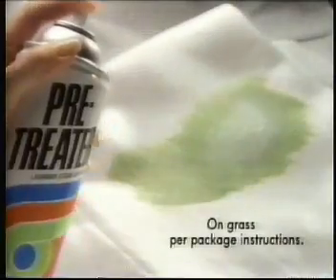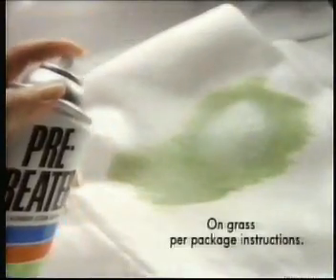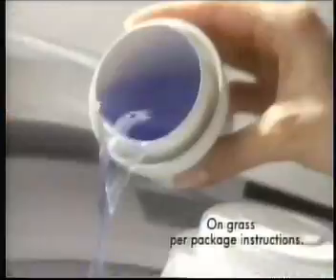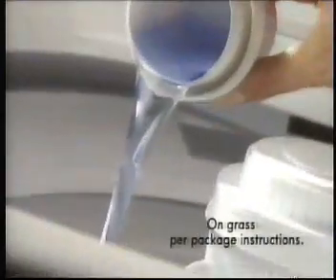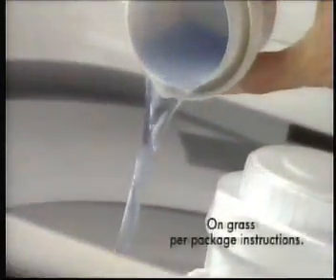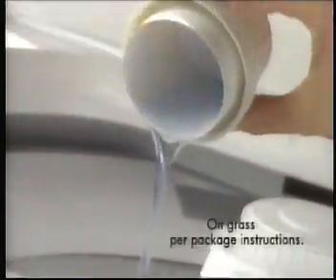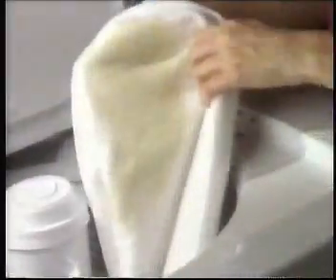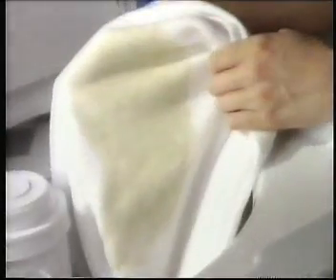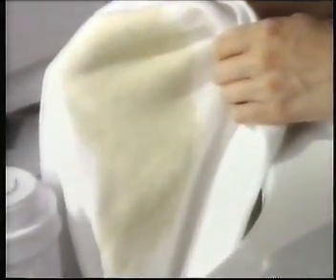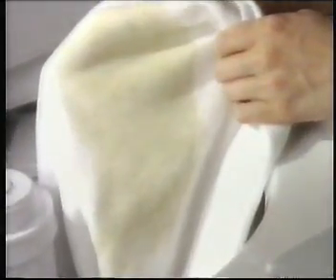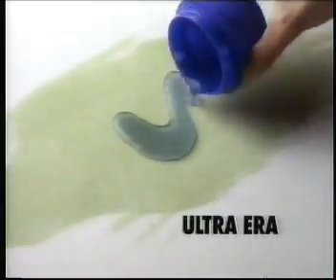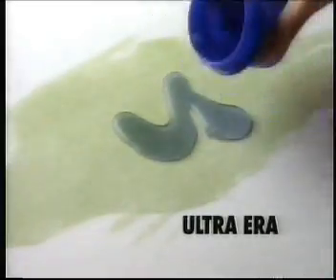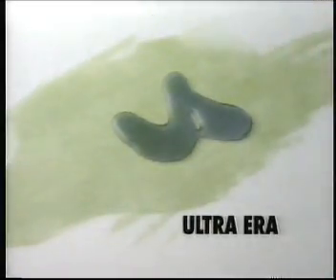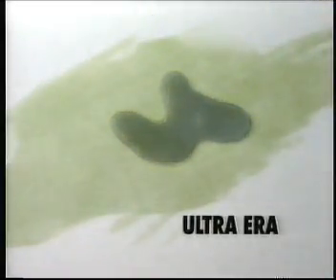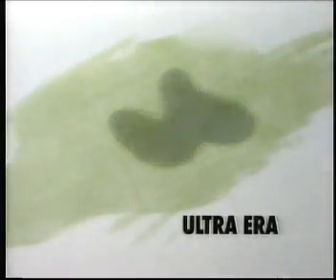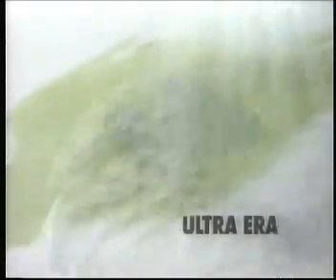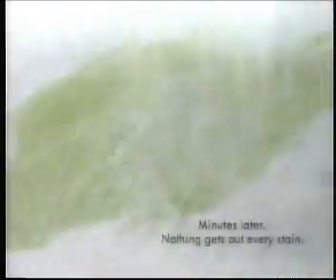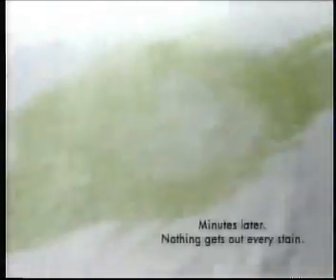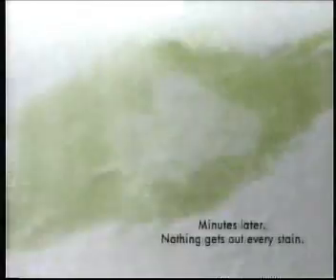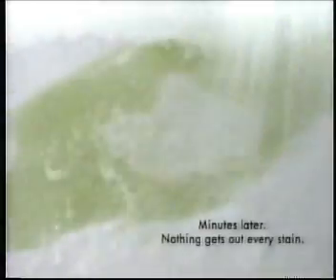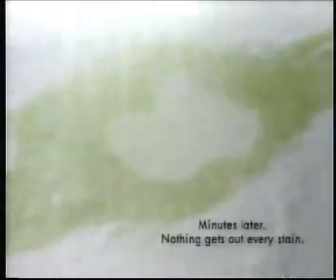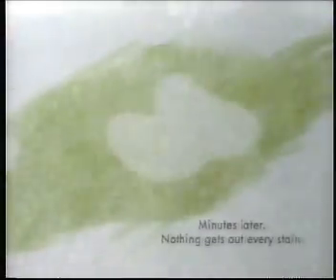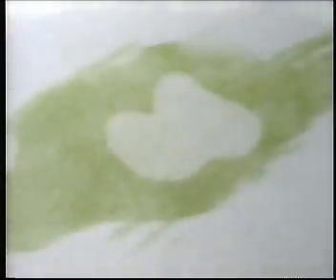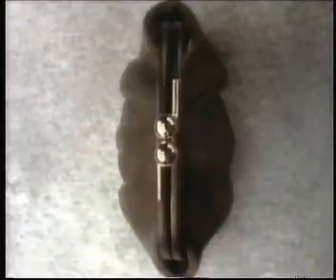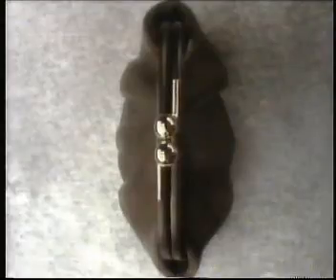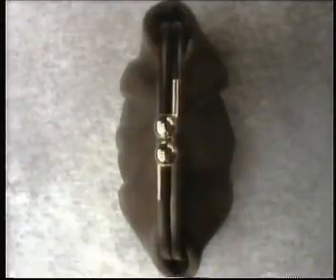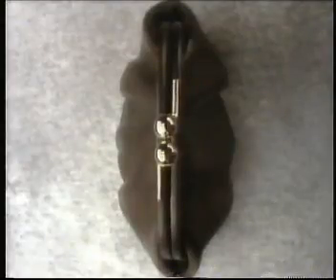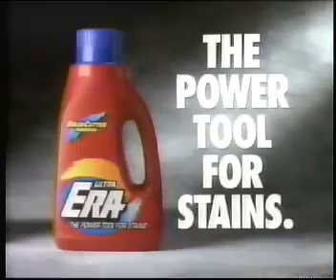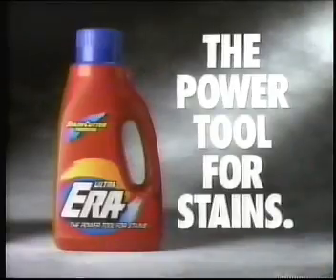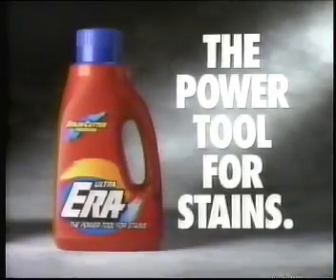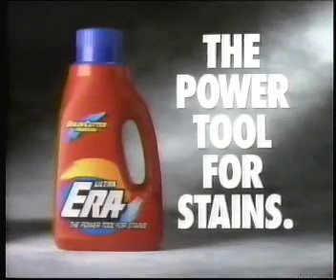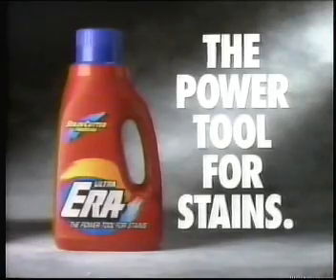This pre-treater plus this big cap full of low-priced detergent can't beat this stain, but just a small dose of Ultrahera cuts right through. That's proof you can take to the bank. Ultrahera — the power tool for stains.